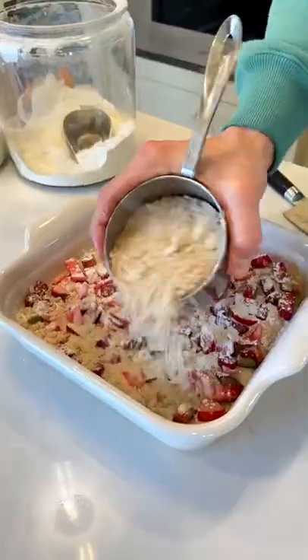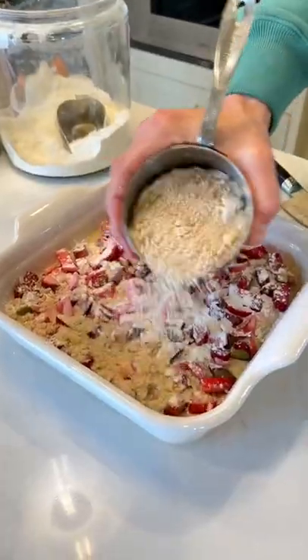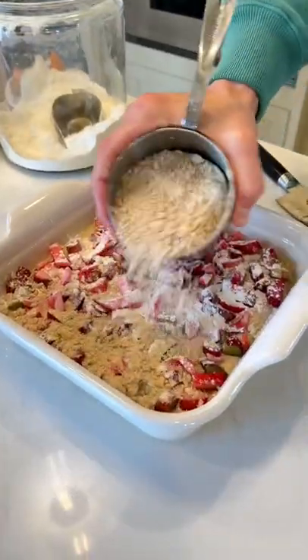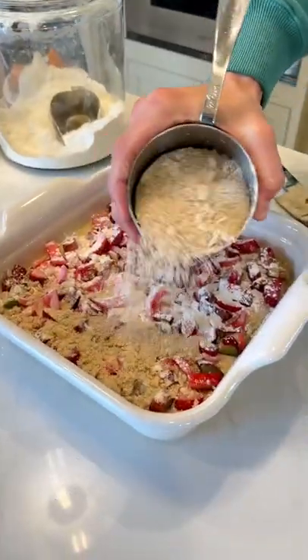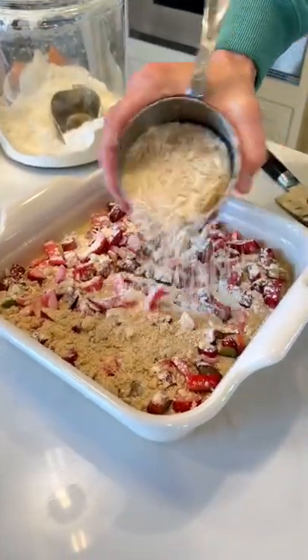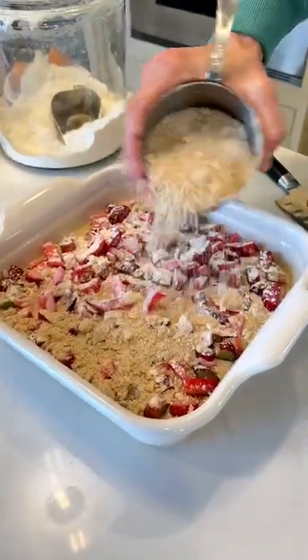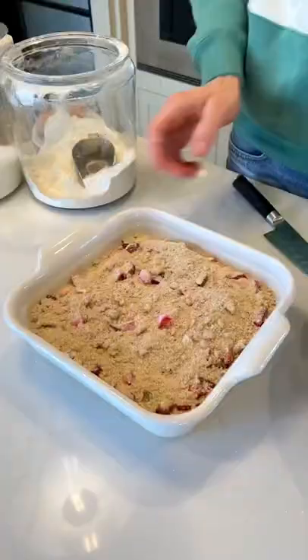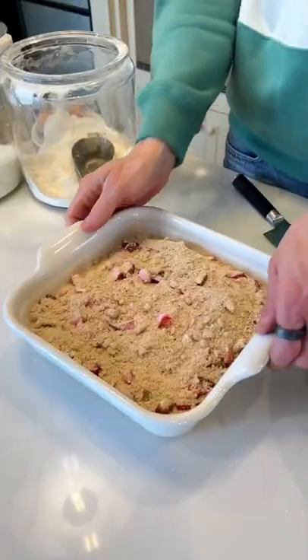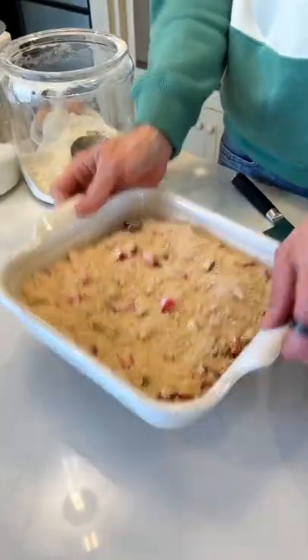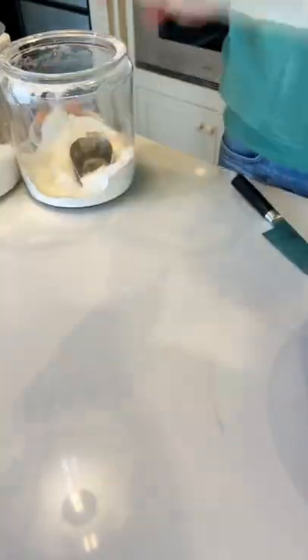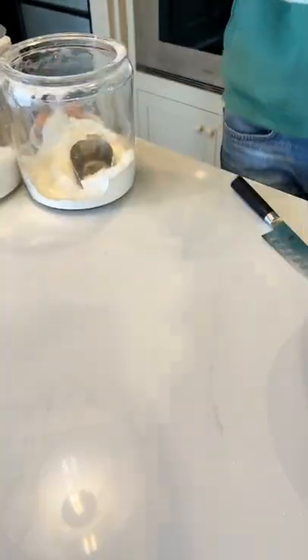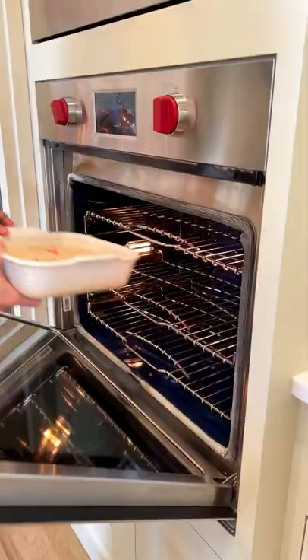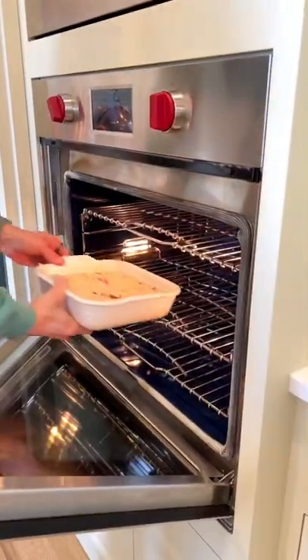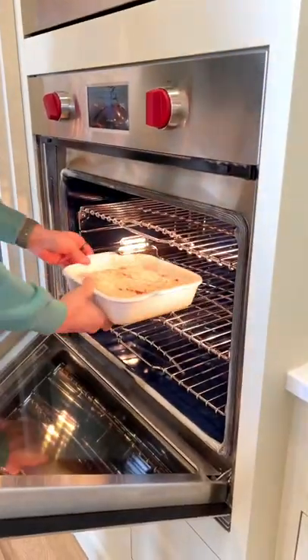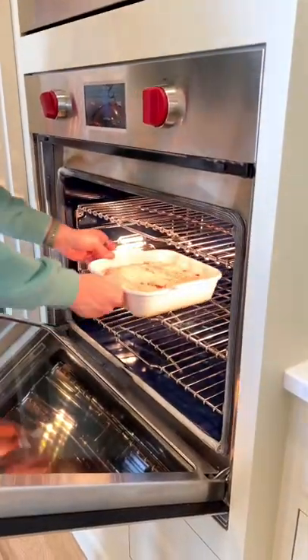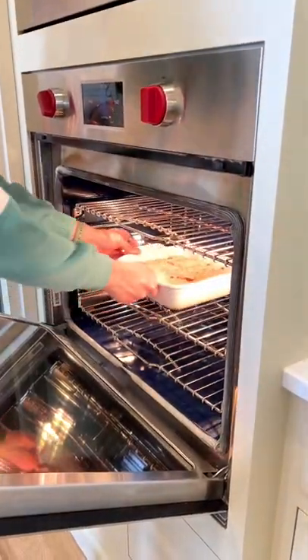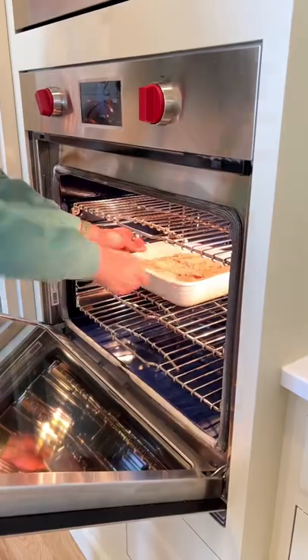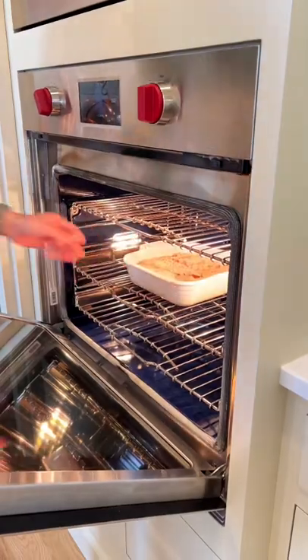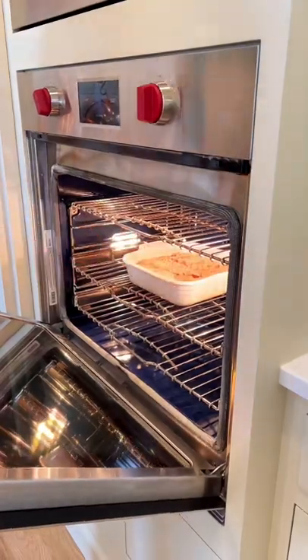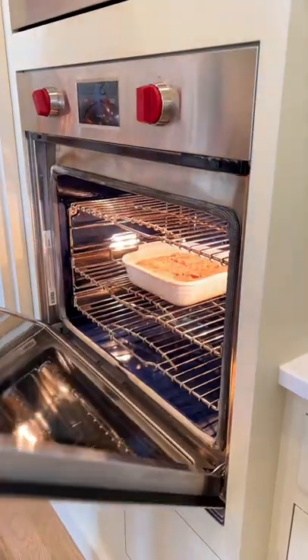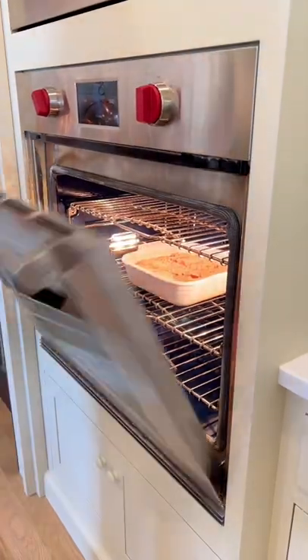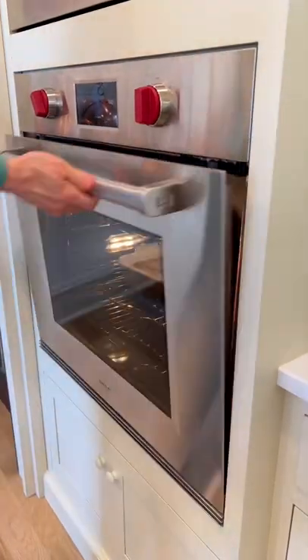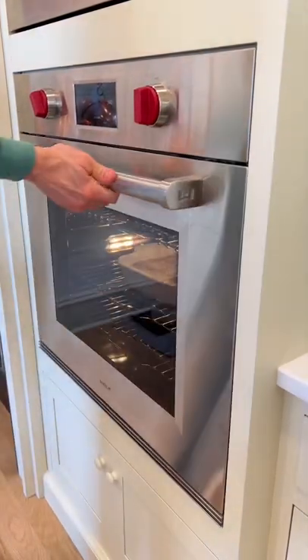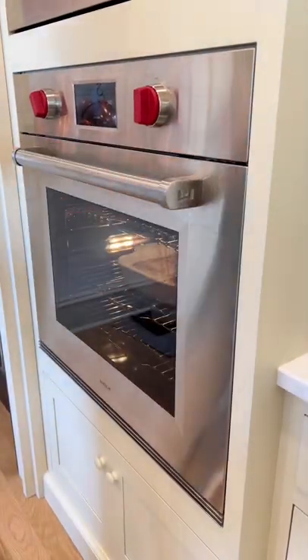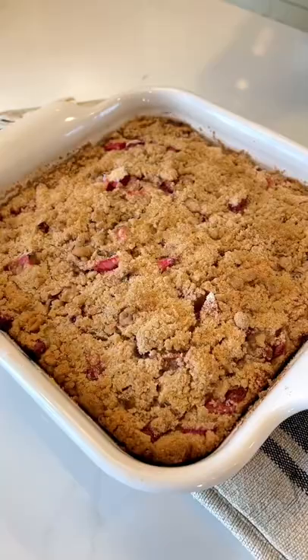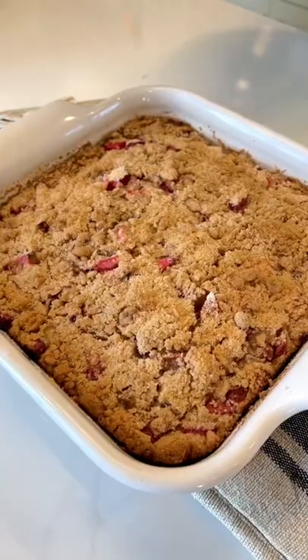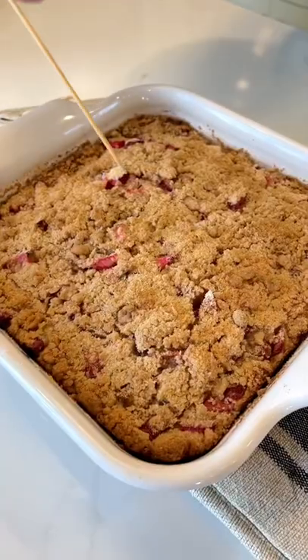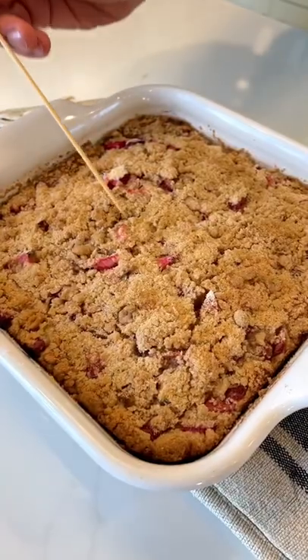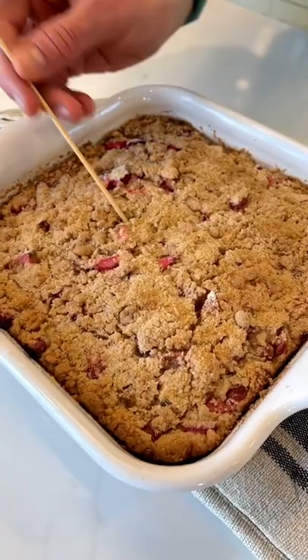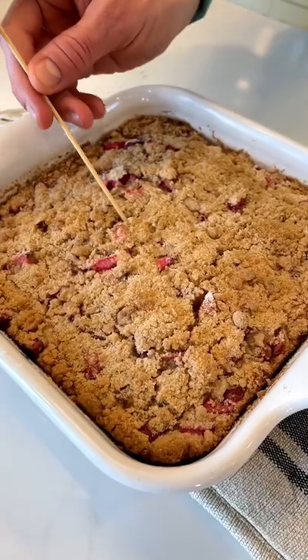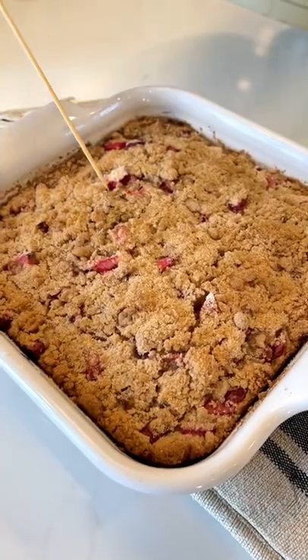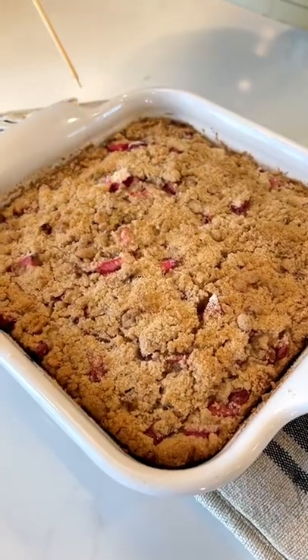Sprinkle on the reserved sandy dry mixture and pop that right into a 350-degree oven. Bake it until golden and a skewer comes out clean, about 45 minutes to 1 hour.